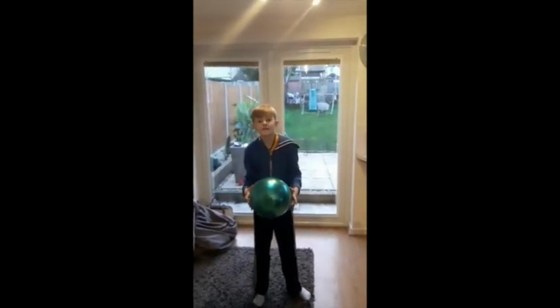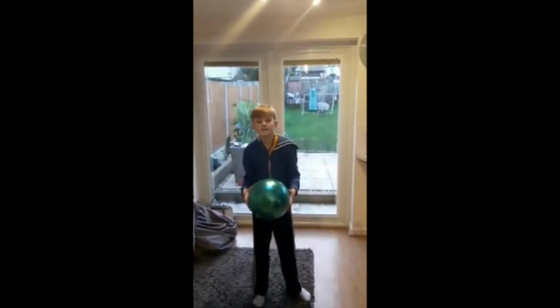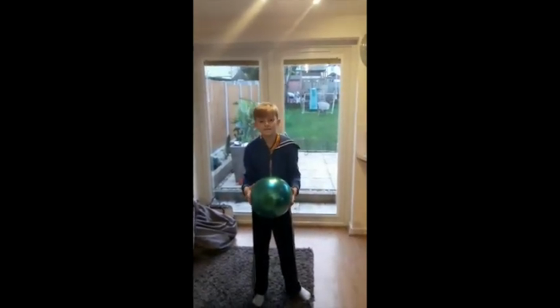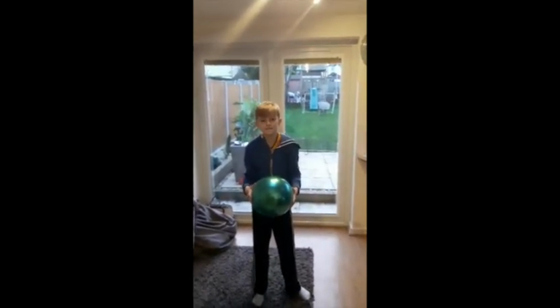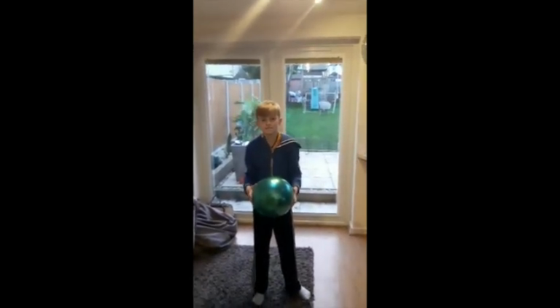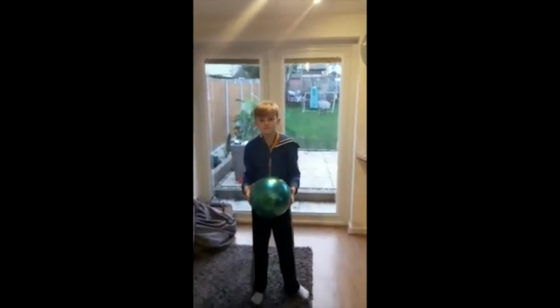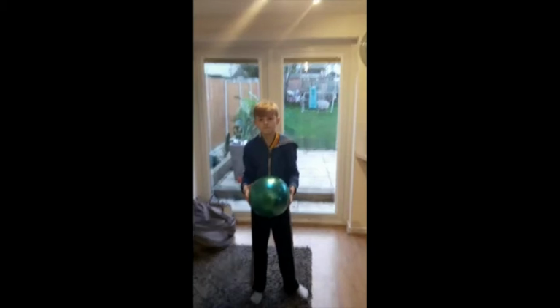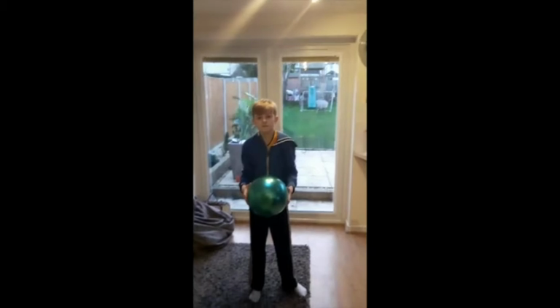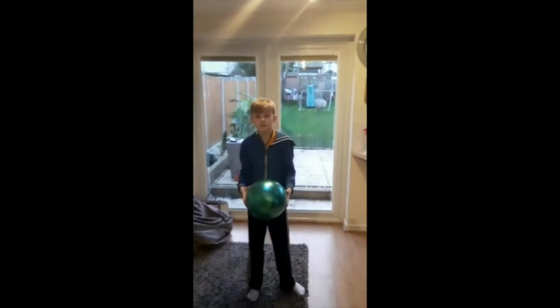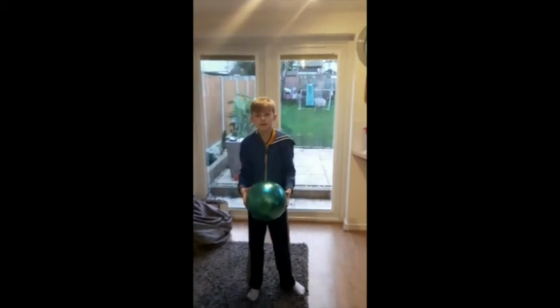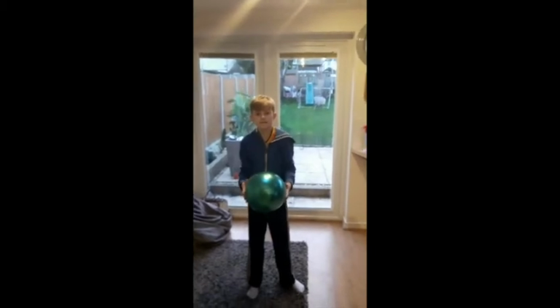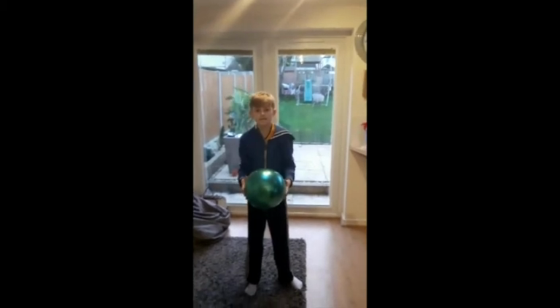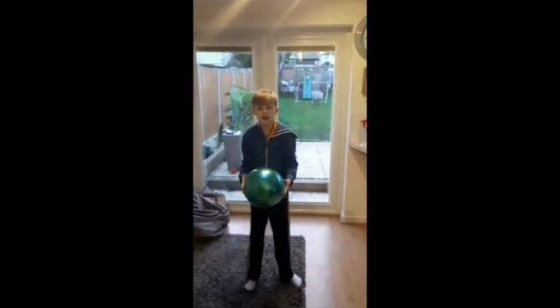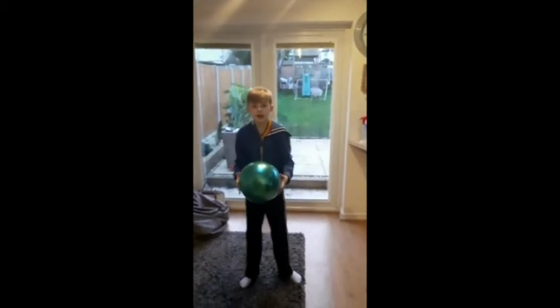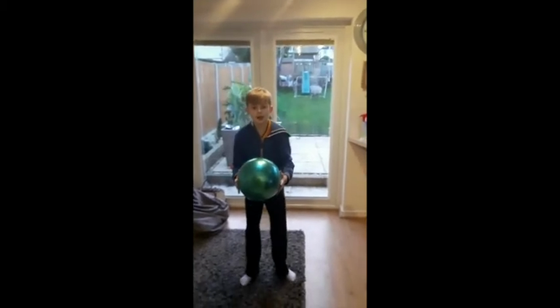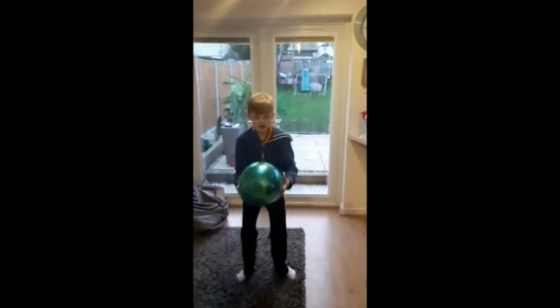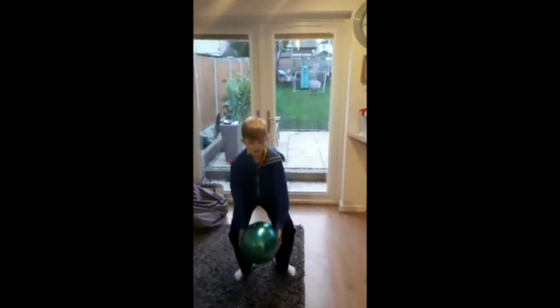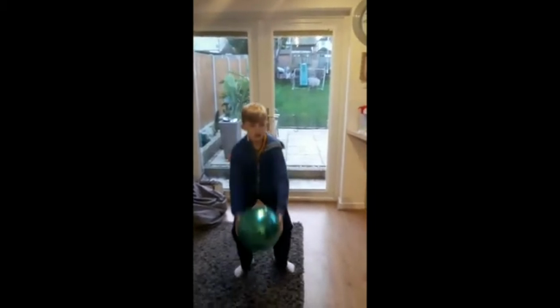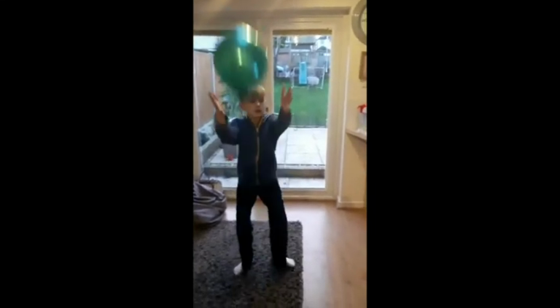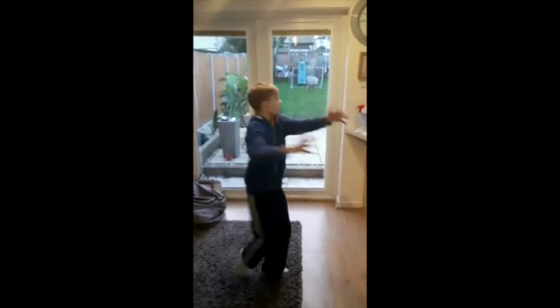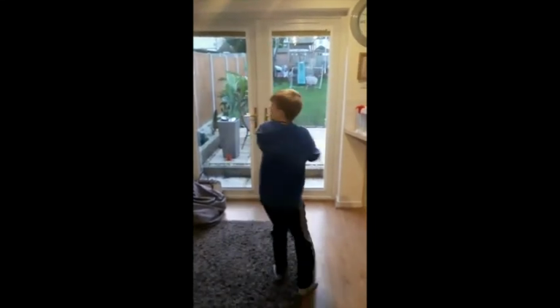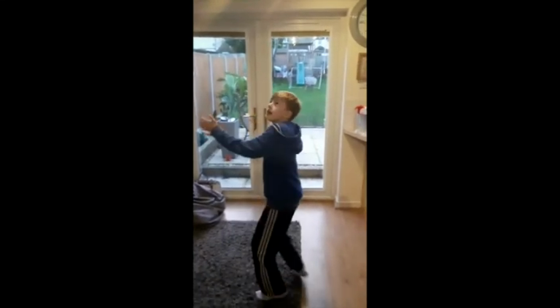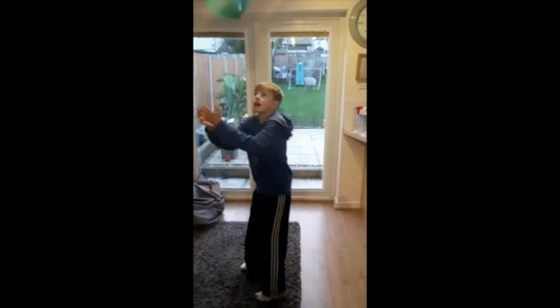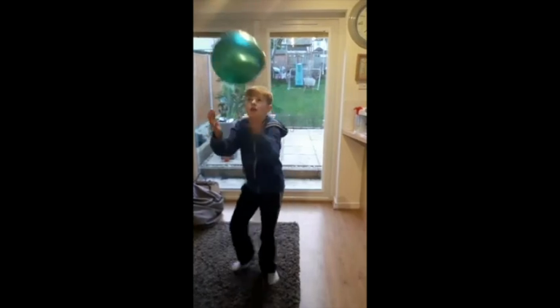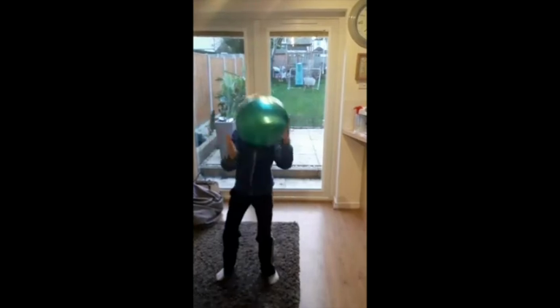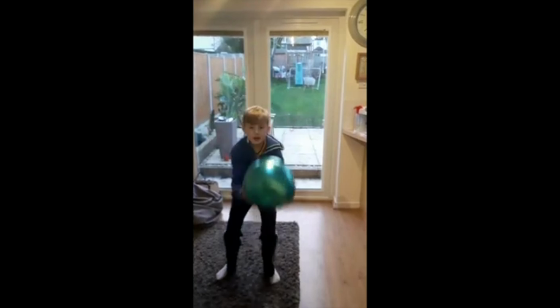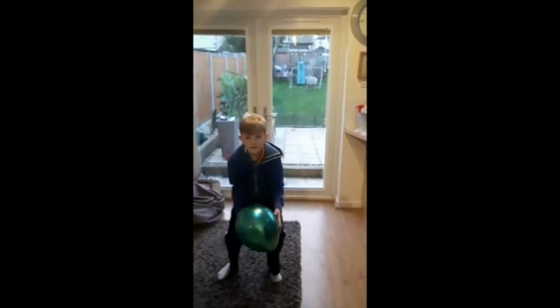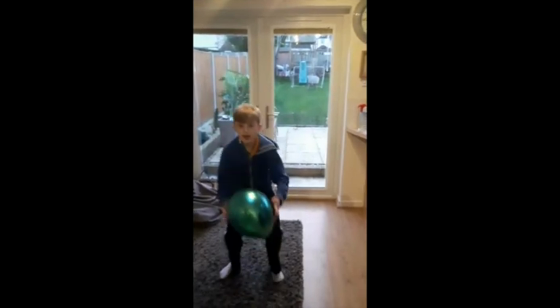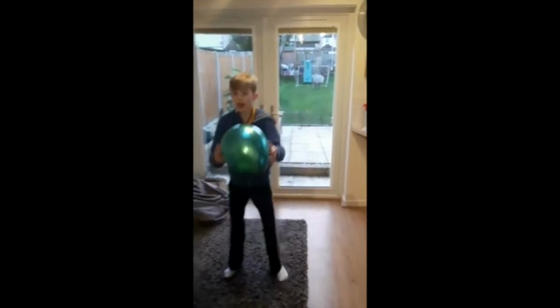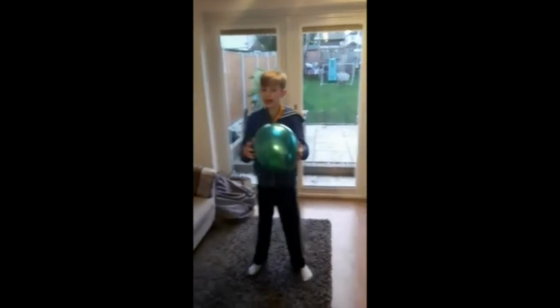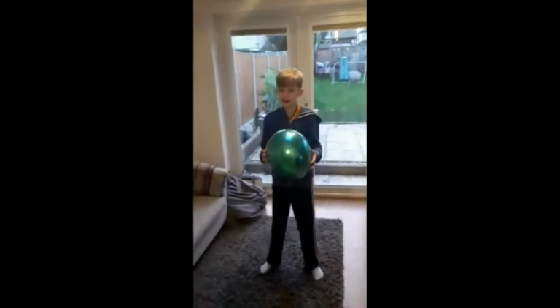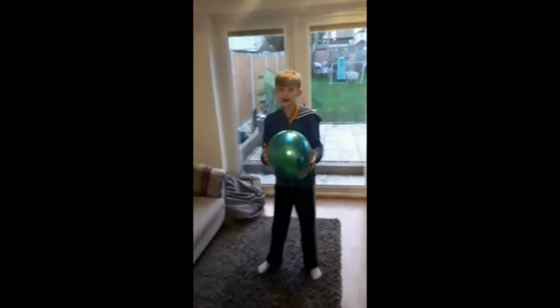Next one — we're going to throw it up high and turn around at the same time, and catch. Oh, excellent Ben, well done! Superb.